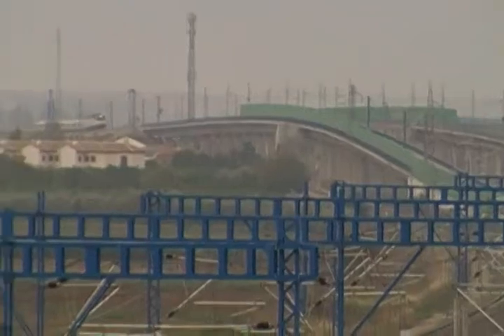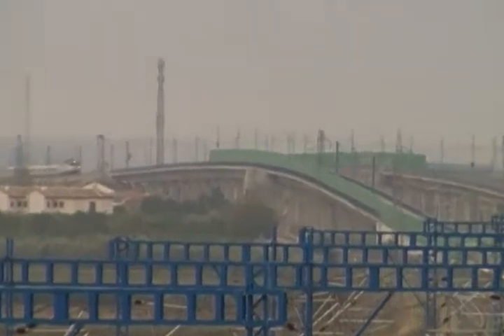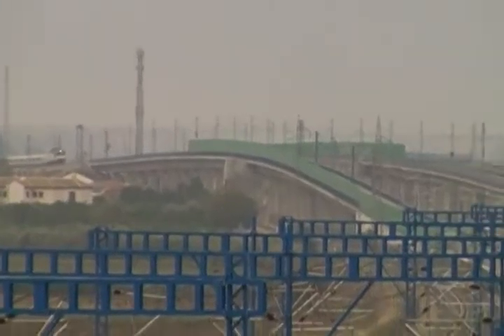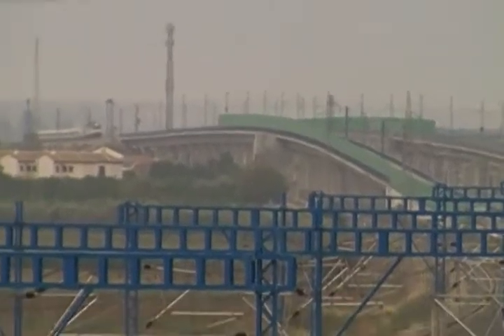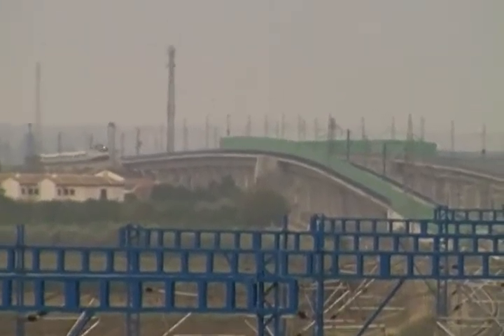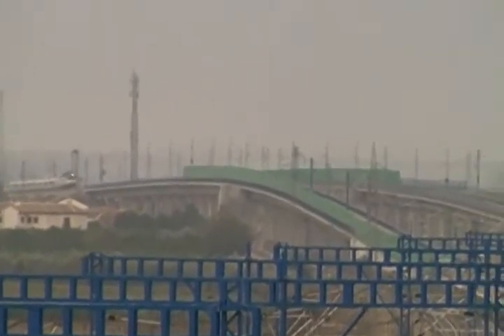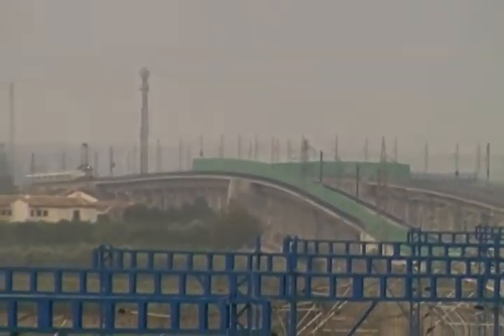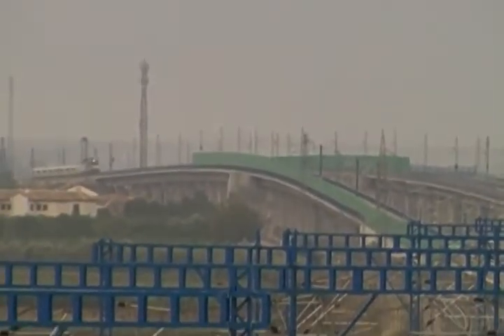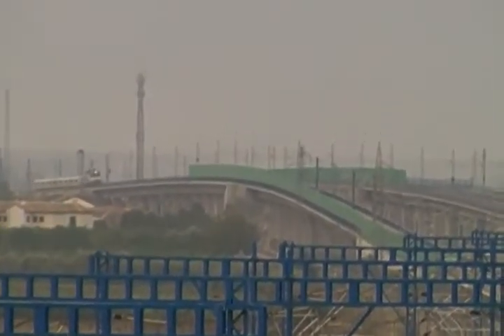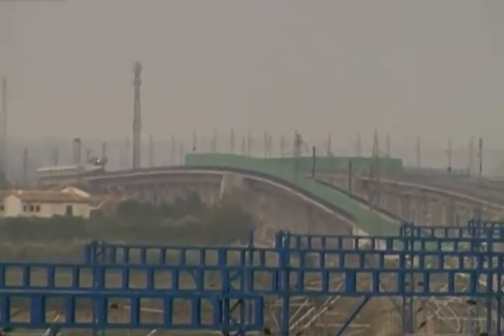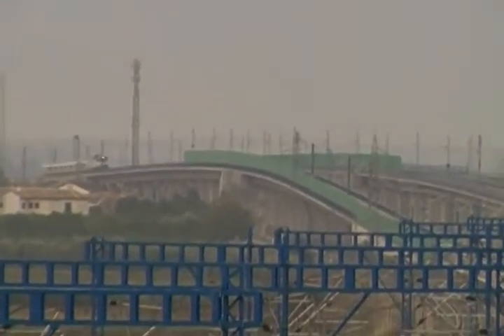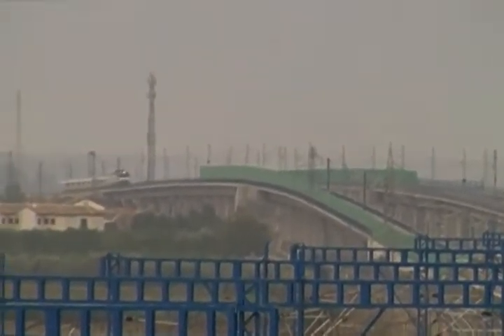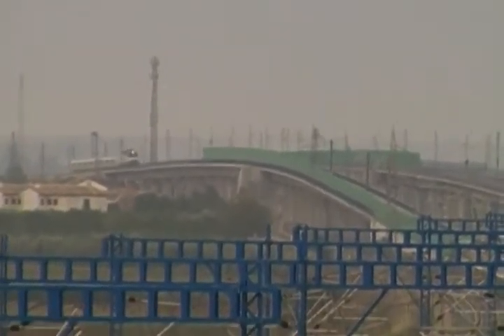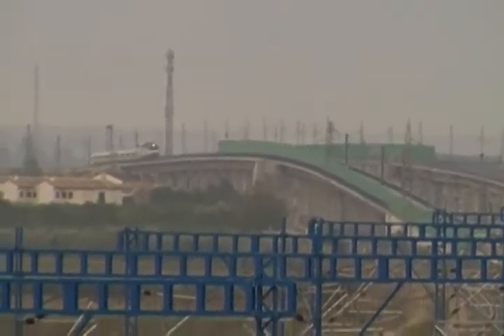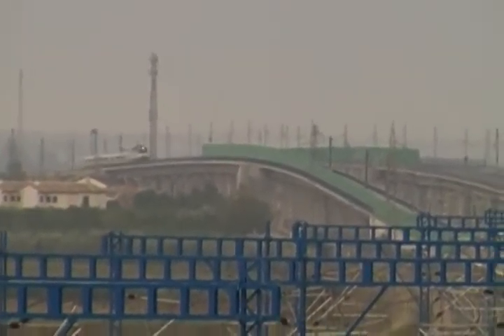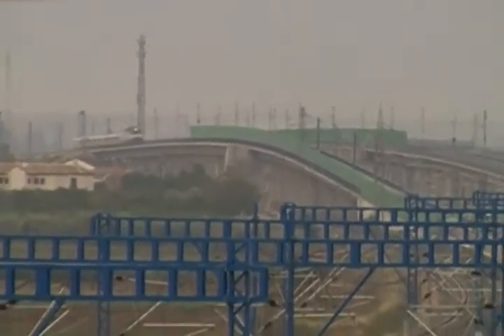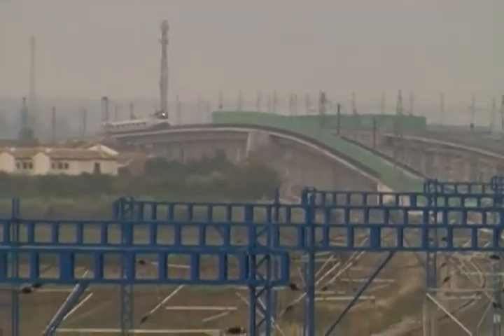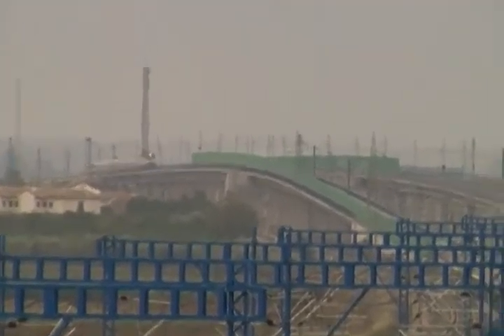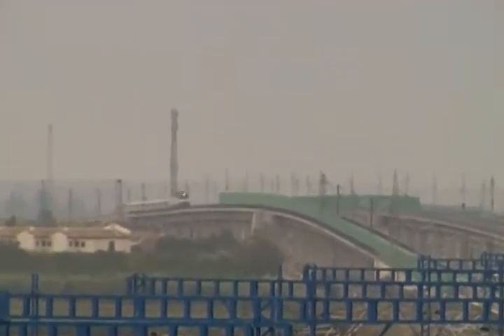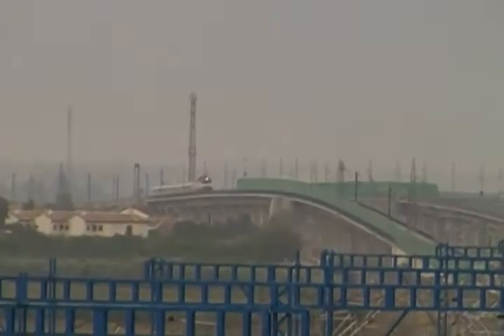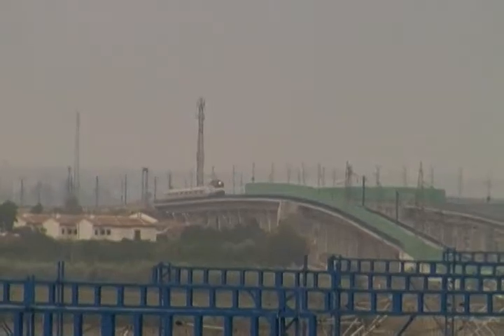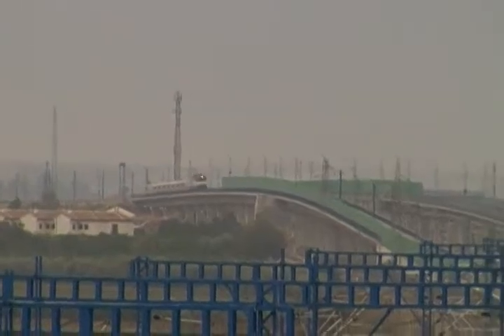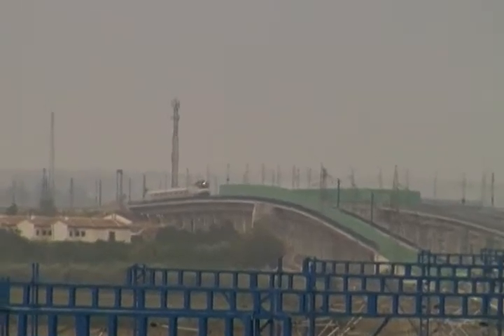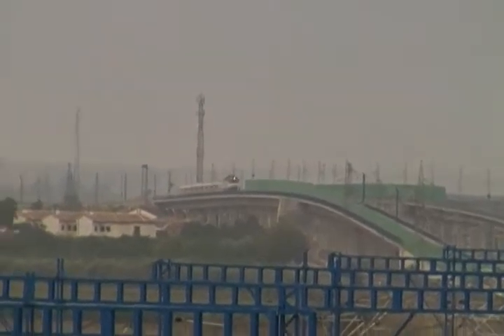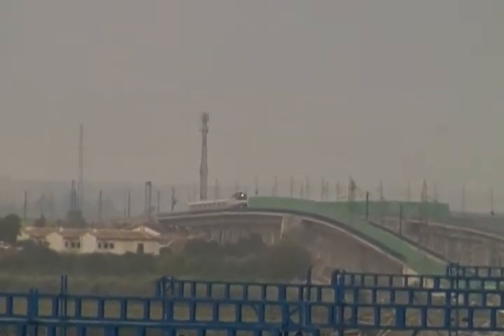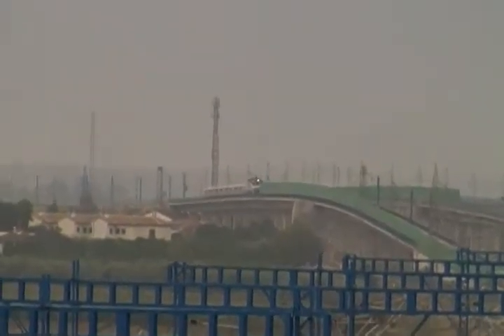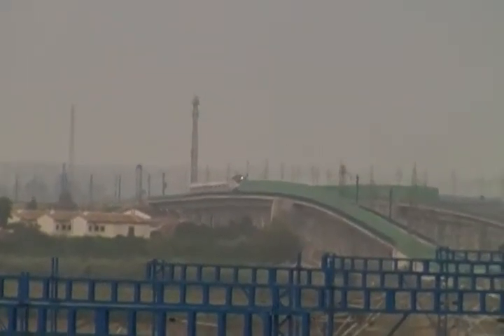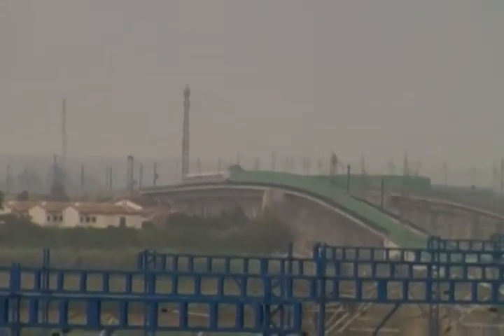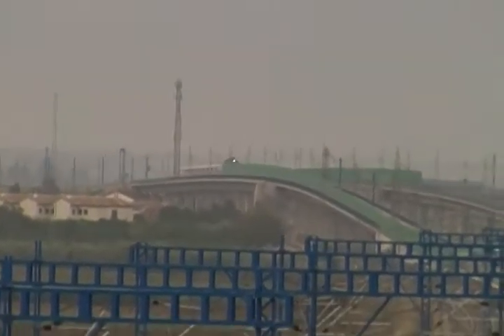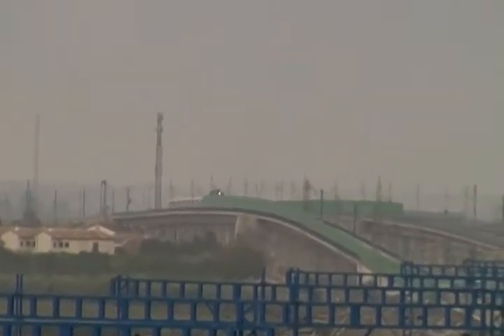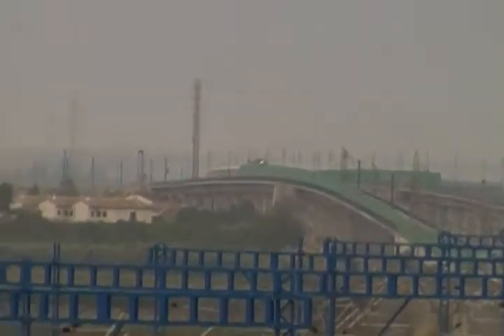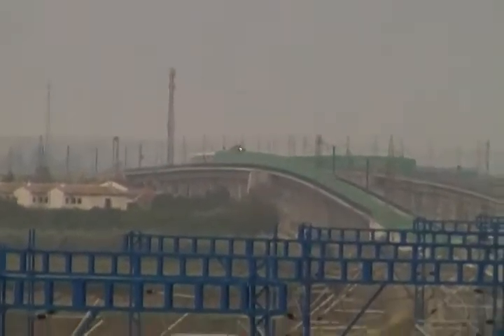Málaga is also known as the capital of the Costa del Sol — a major tourist destination on the Mediterranean.